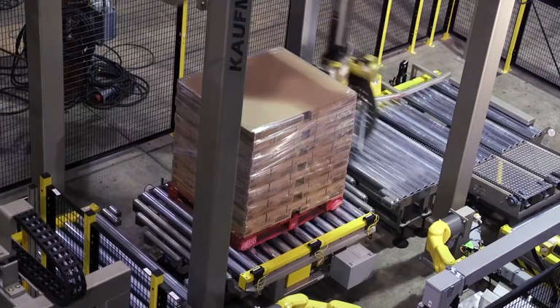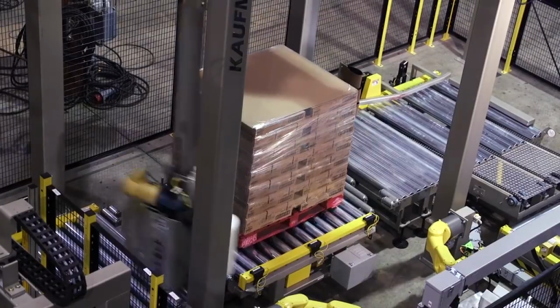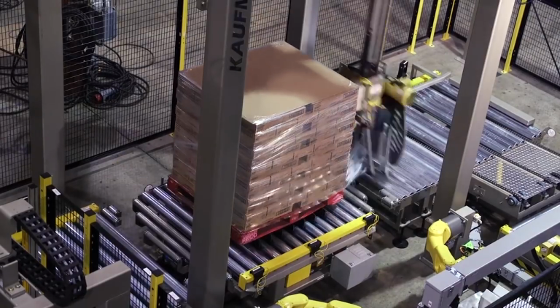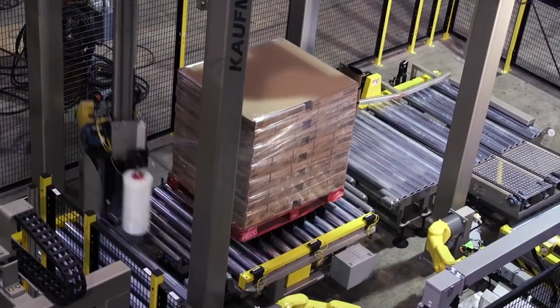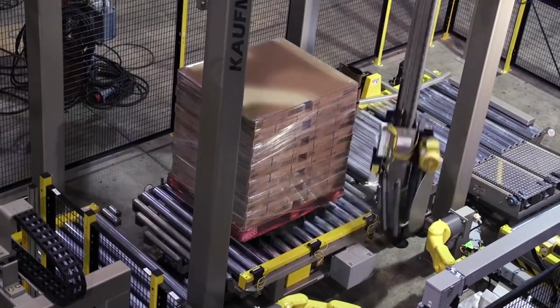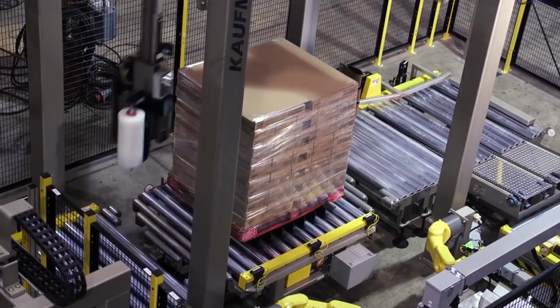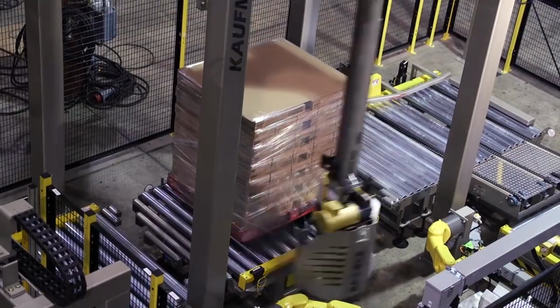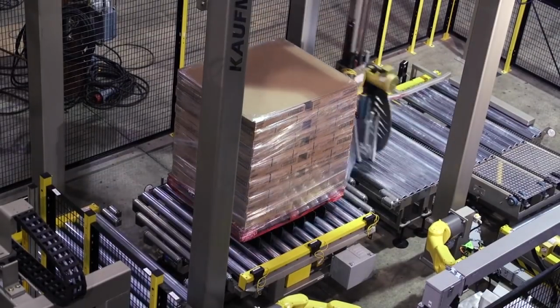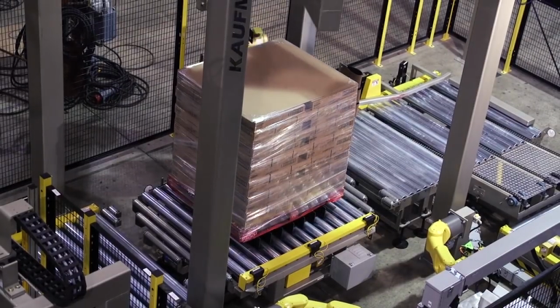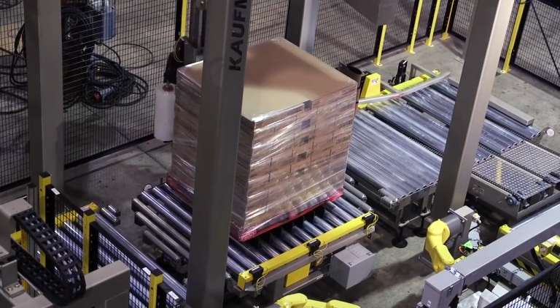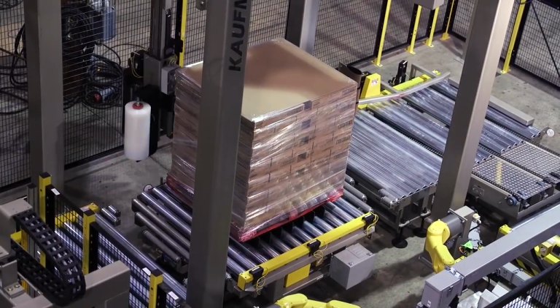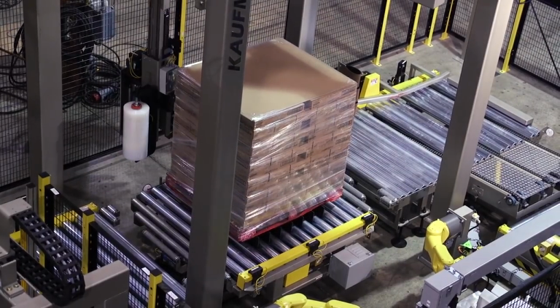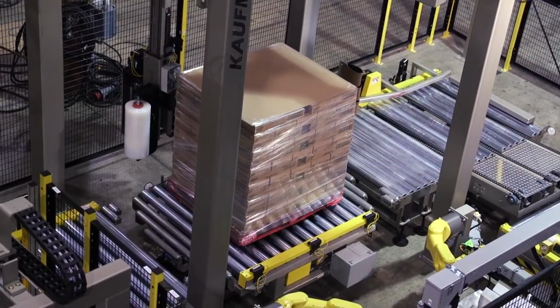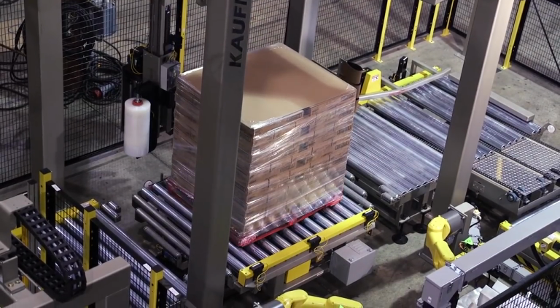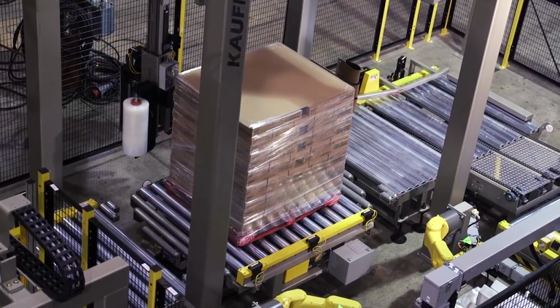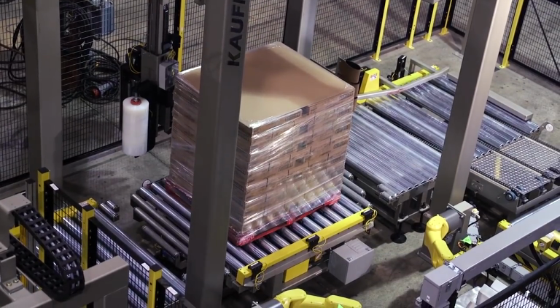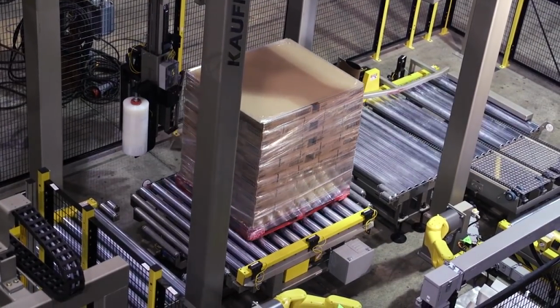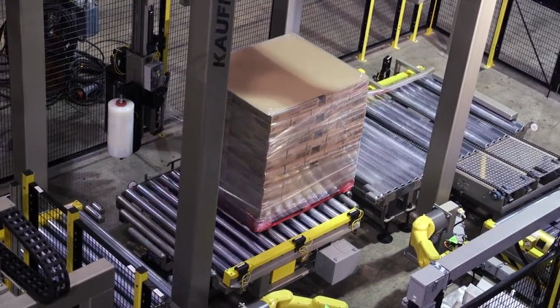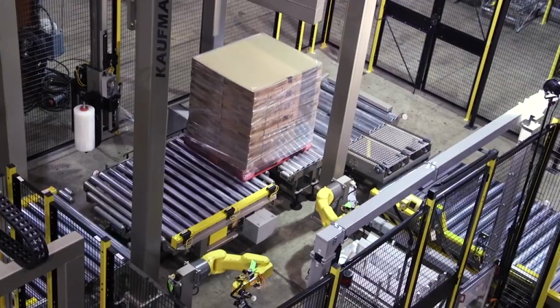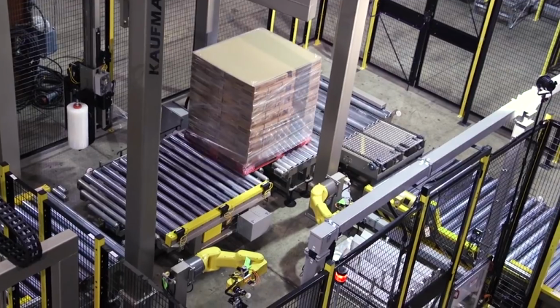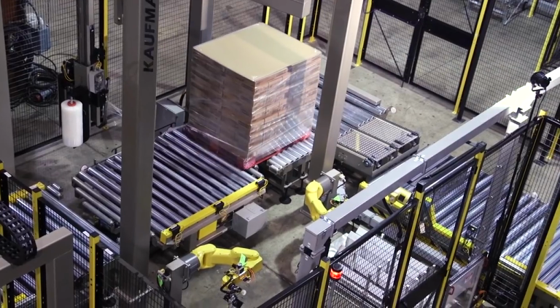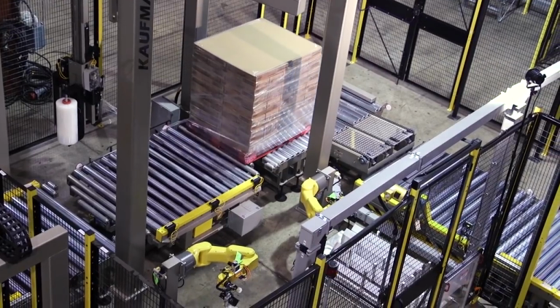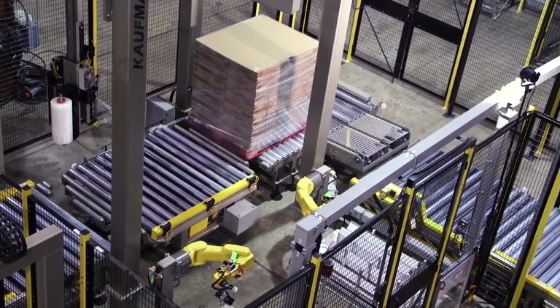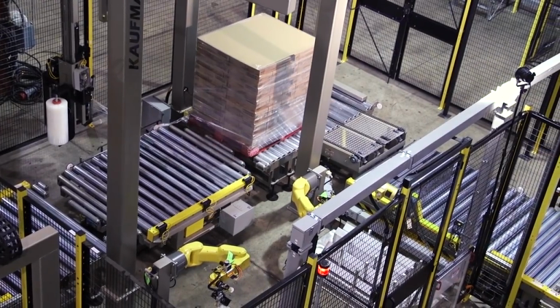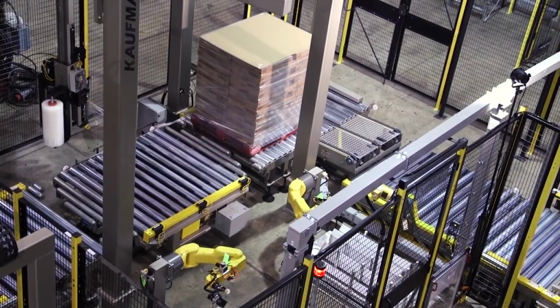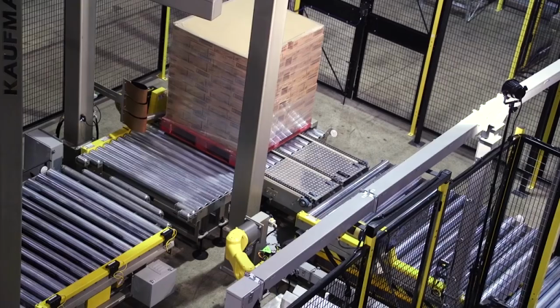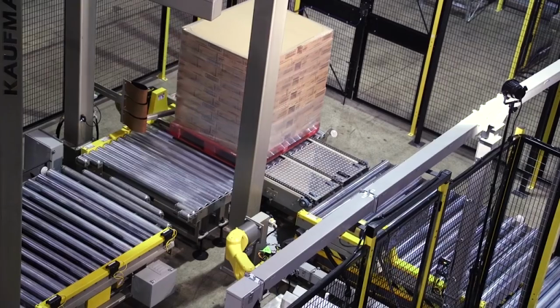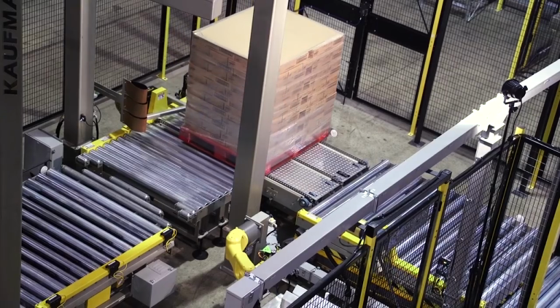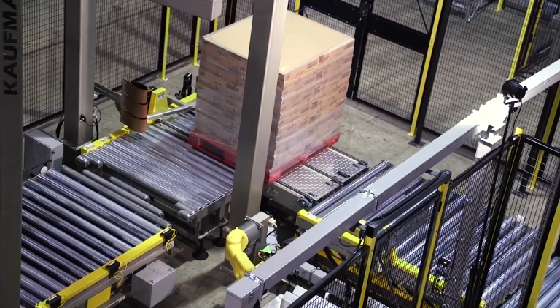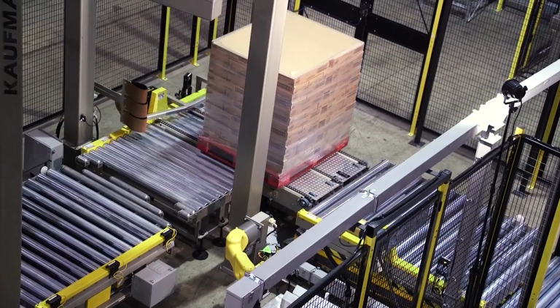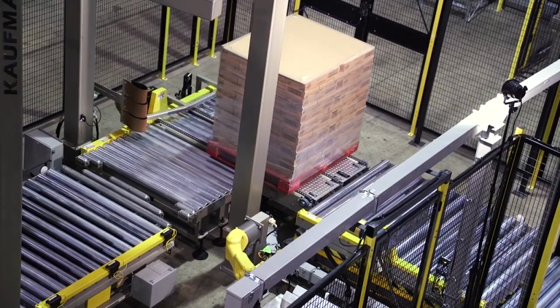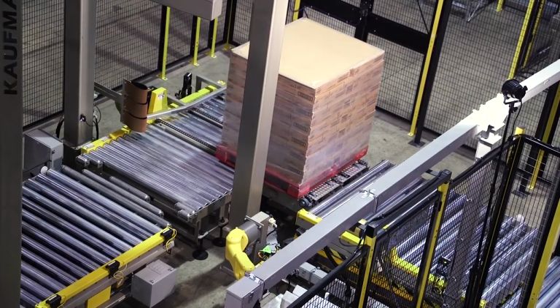Coffman's K-Force R35 overhead stretch wrapper securely wraps the palletized load before it is conveyed out for distribution.